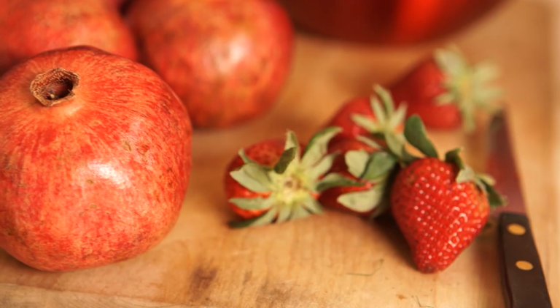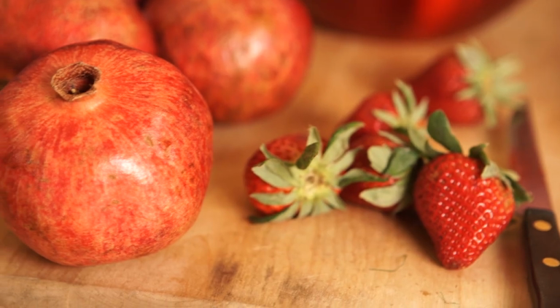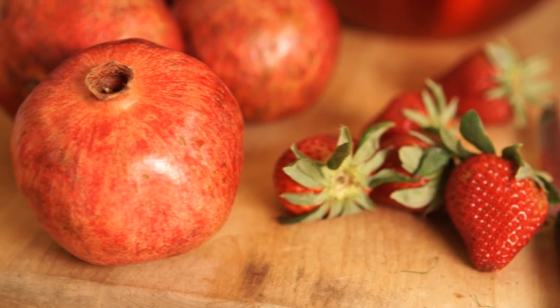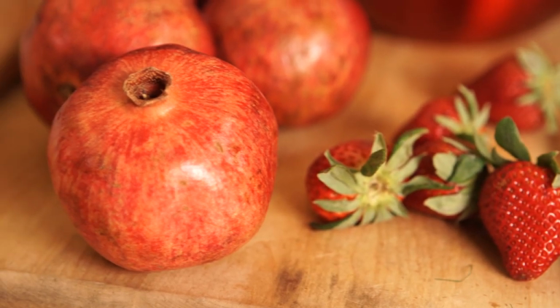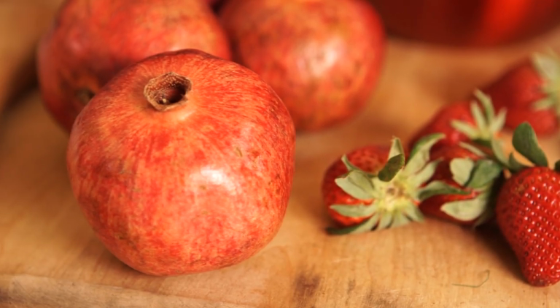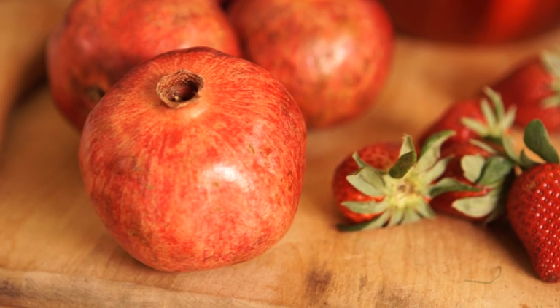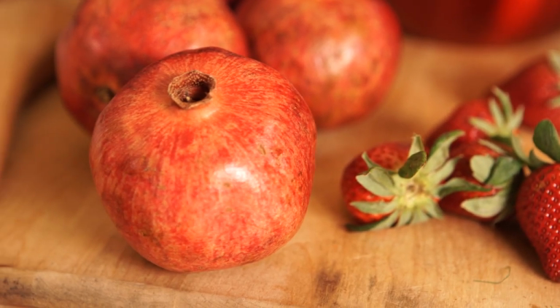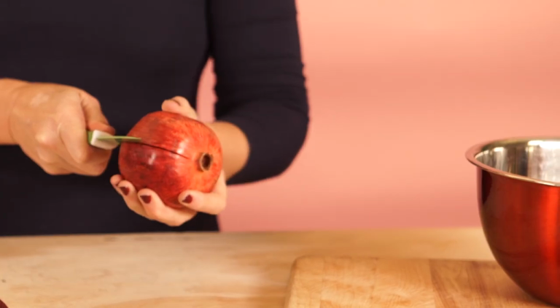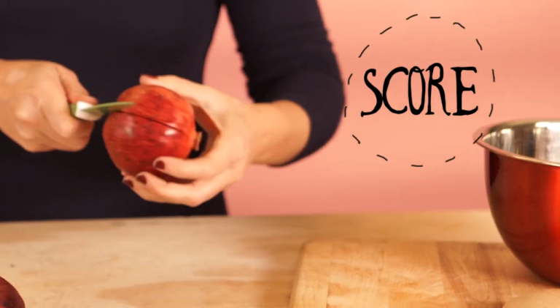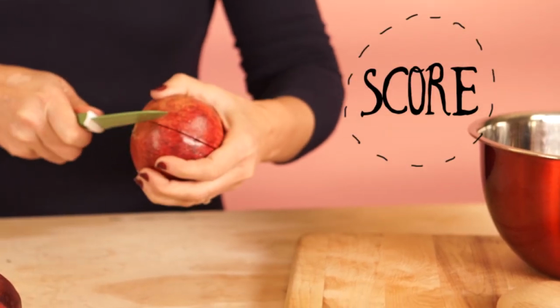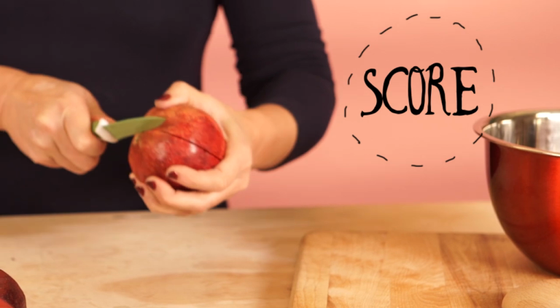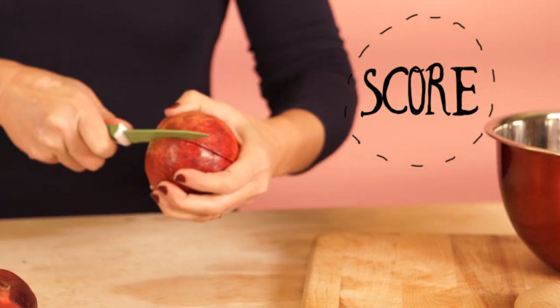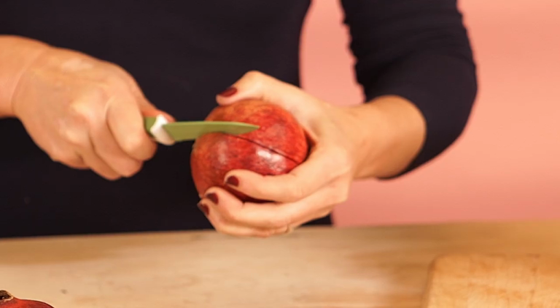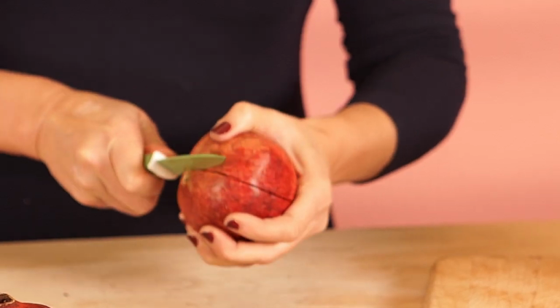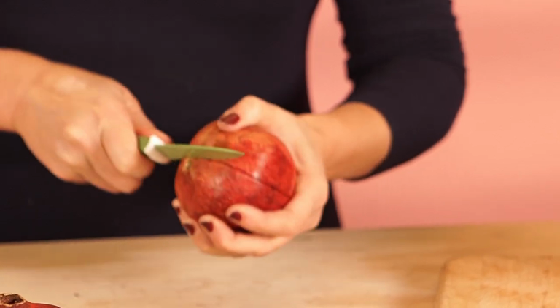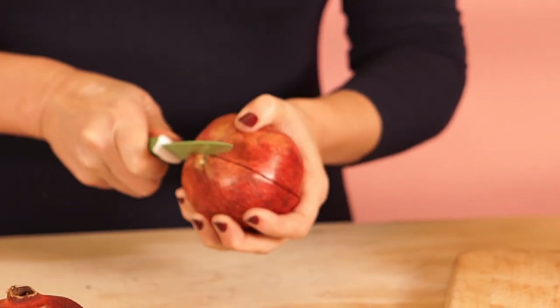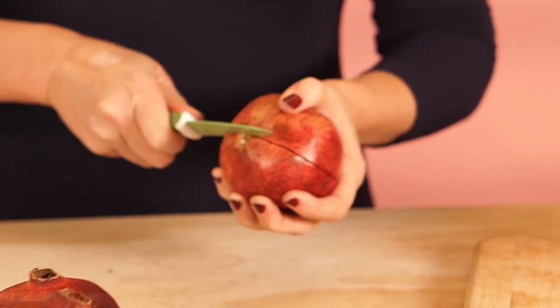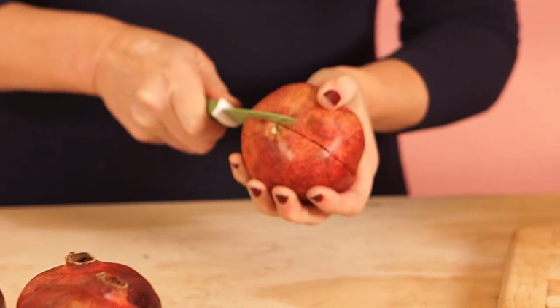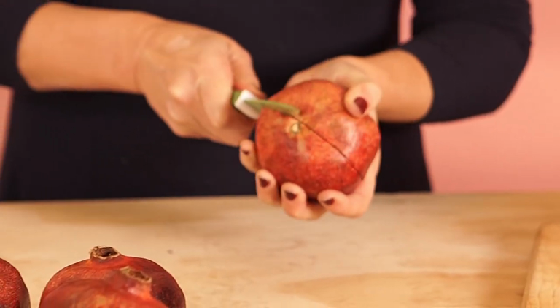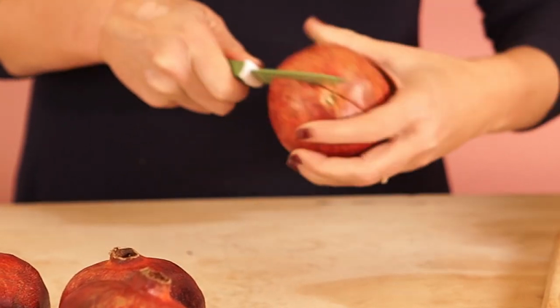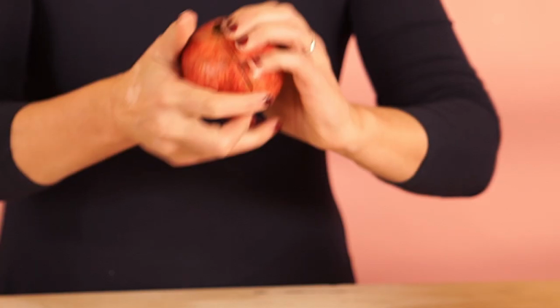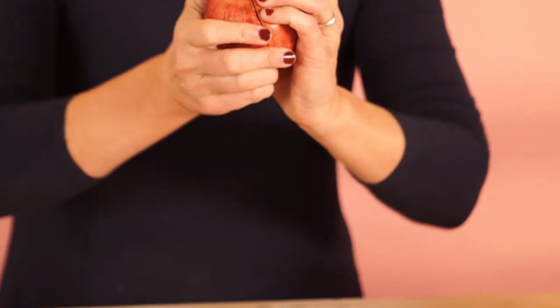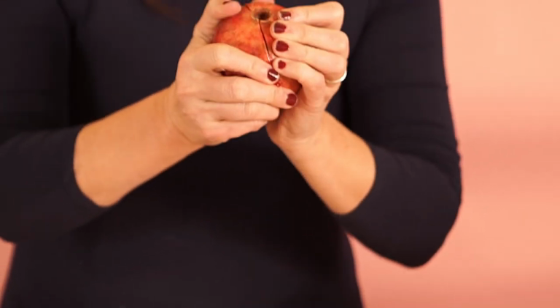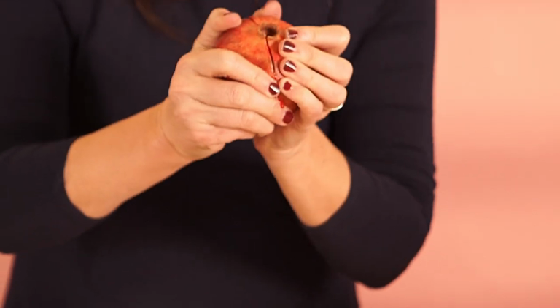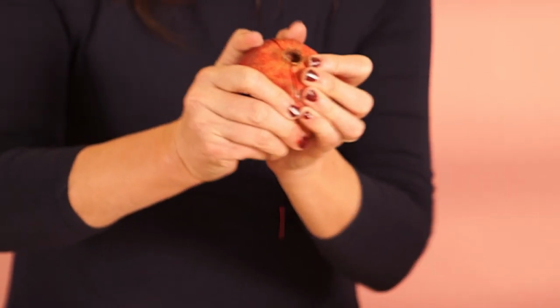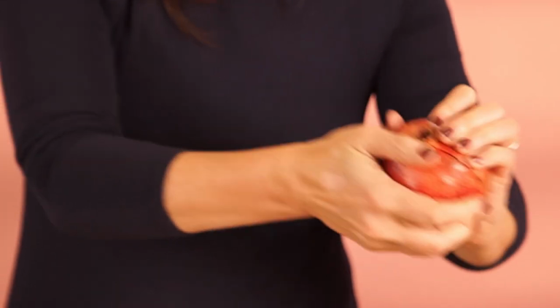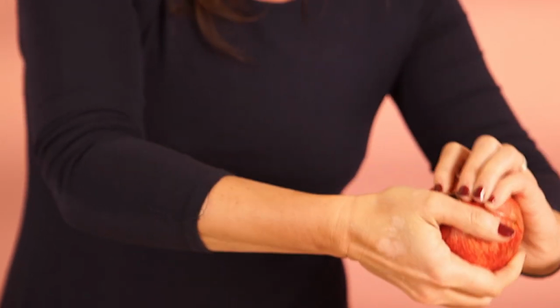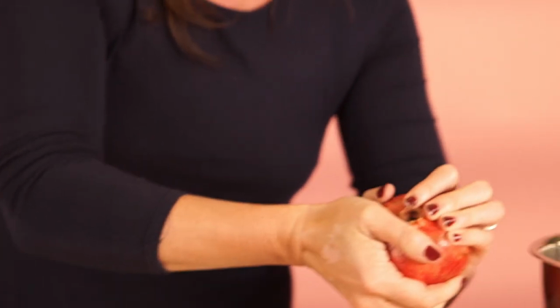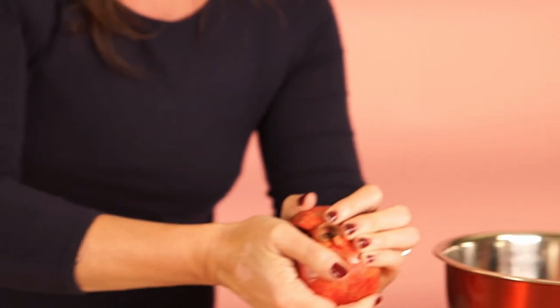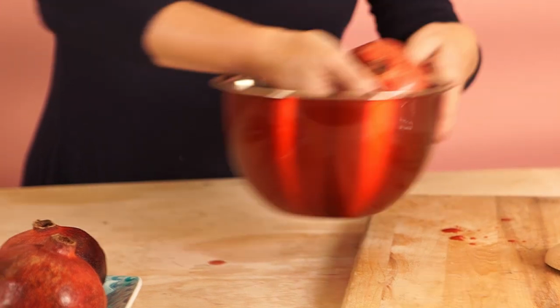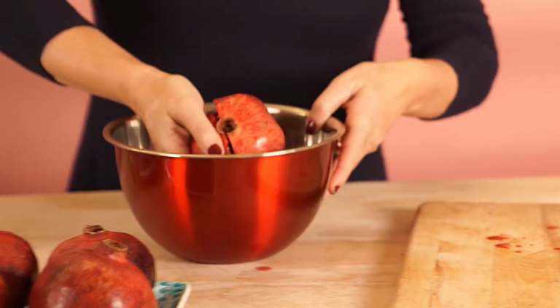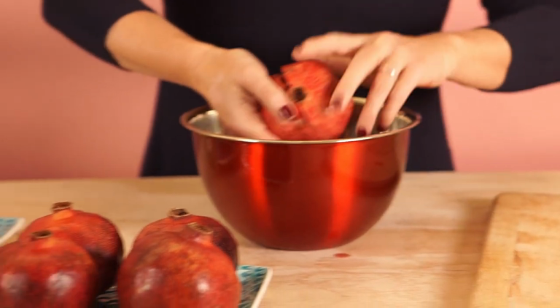You take your knife and you score it all the way around, and then kind of give it a good twist and you open her up.